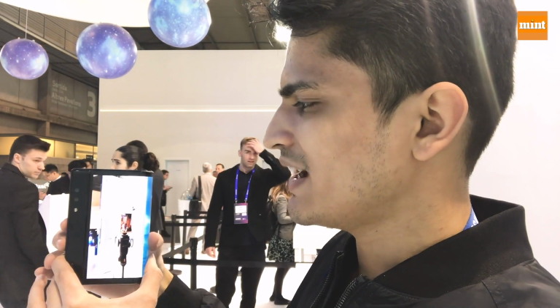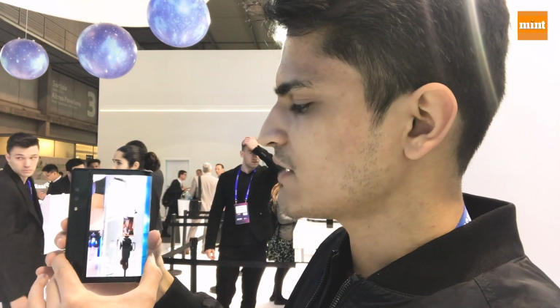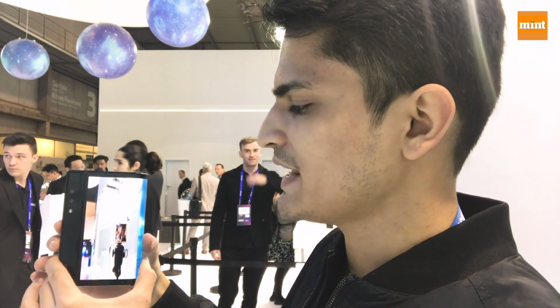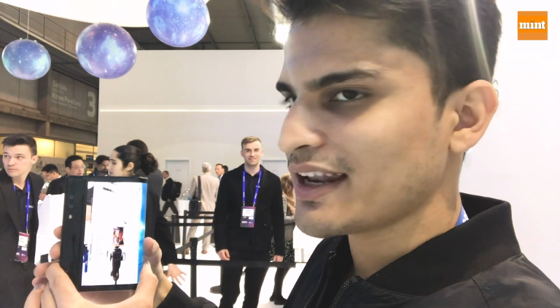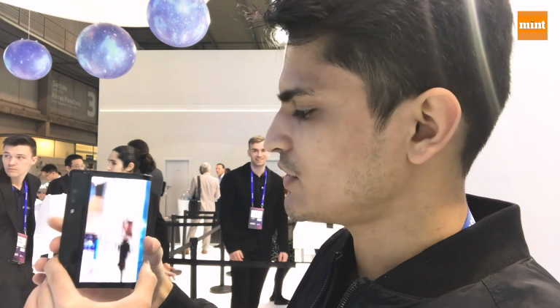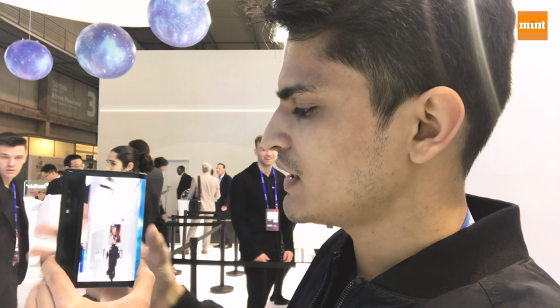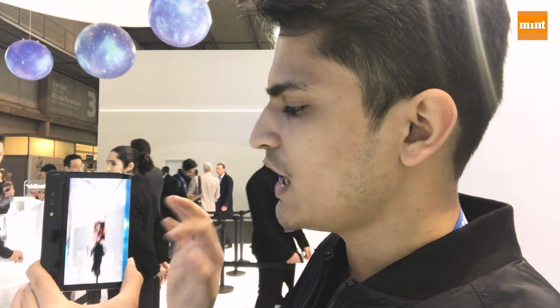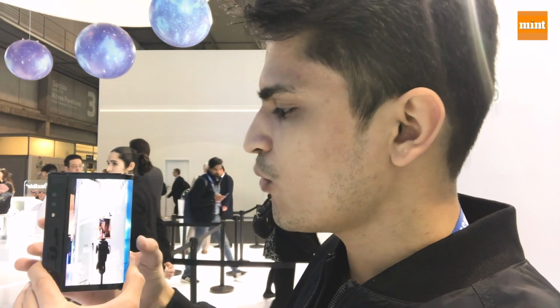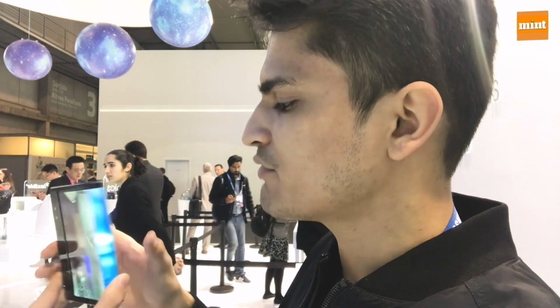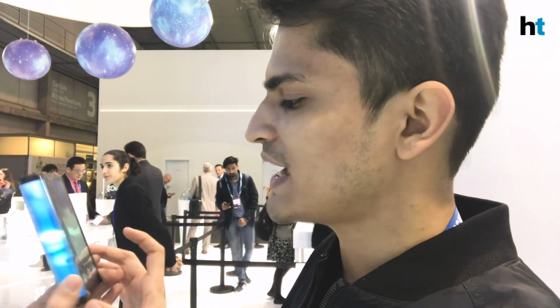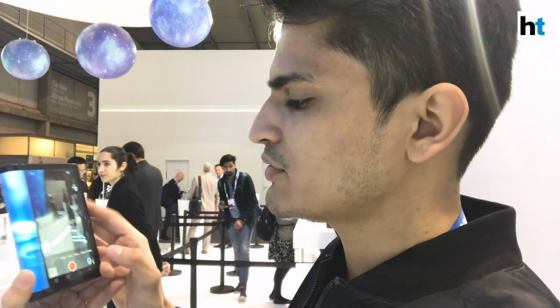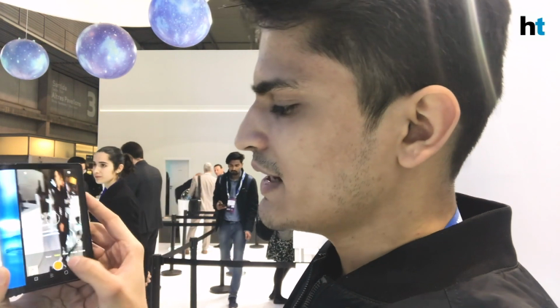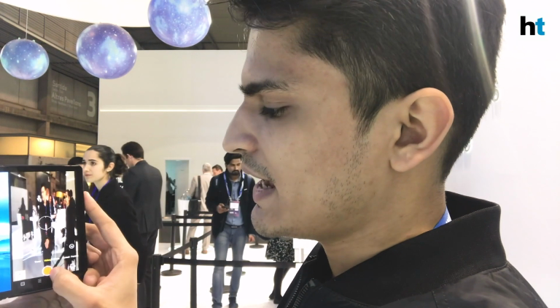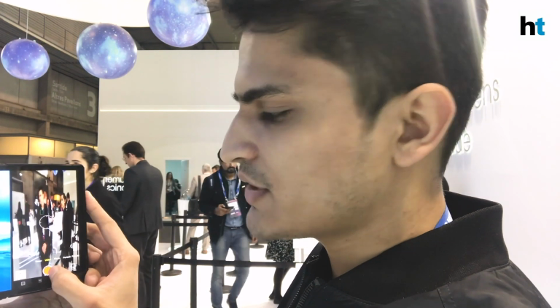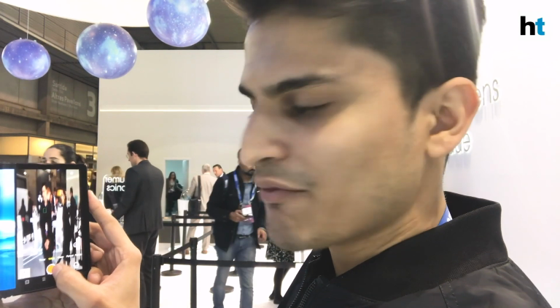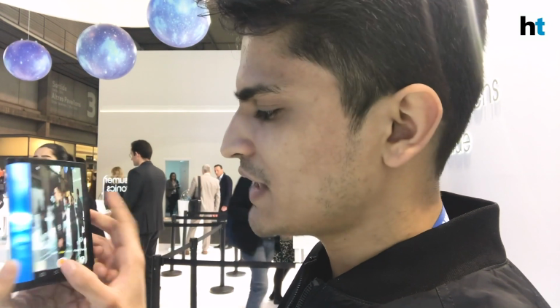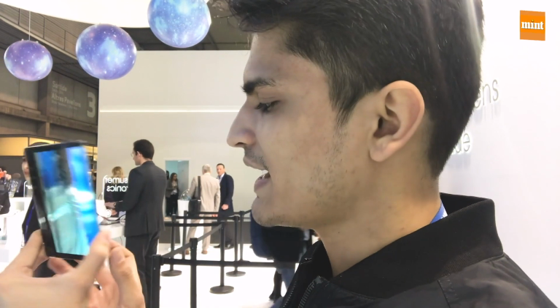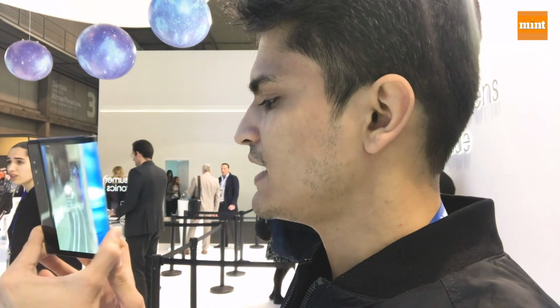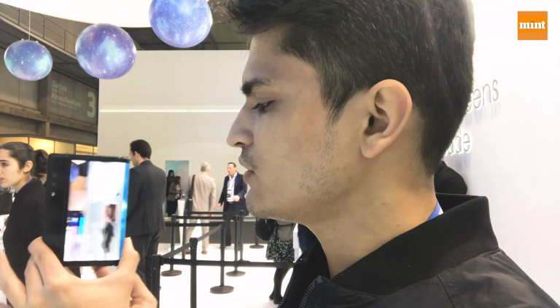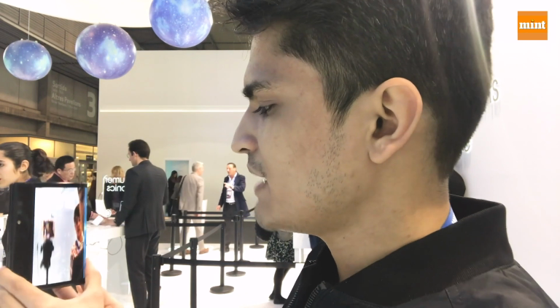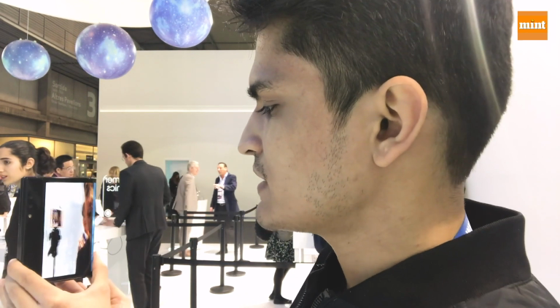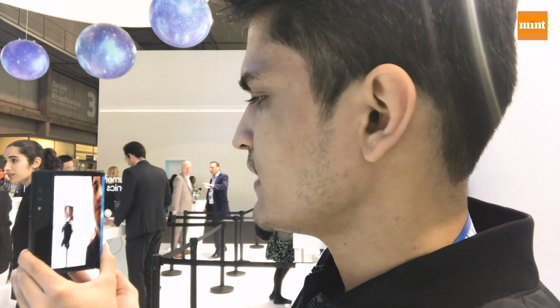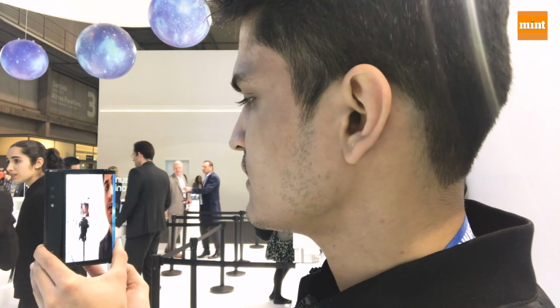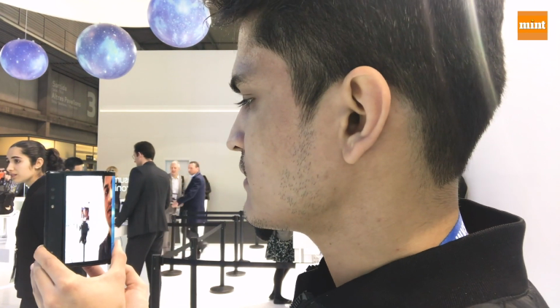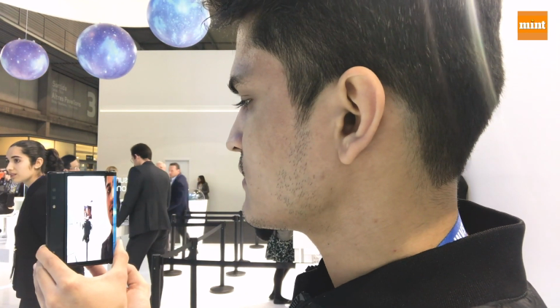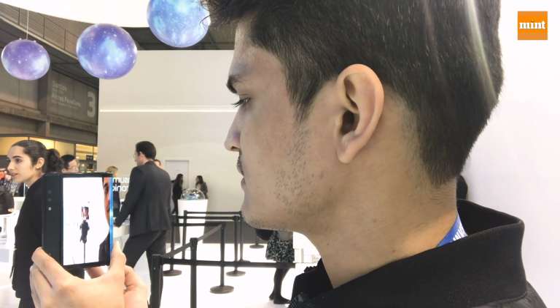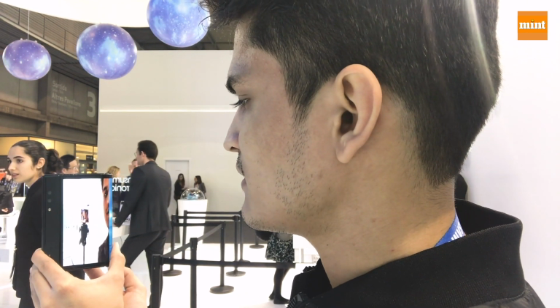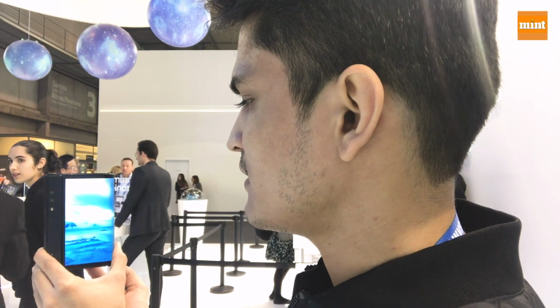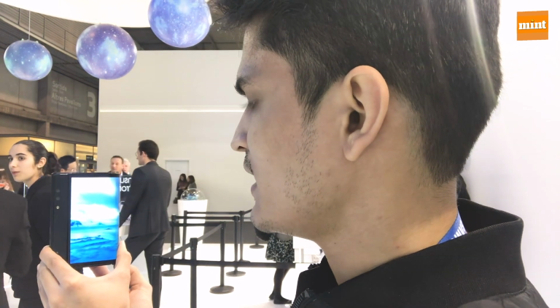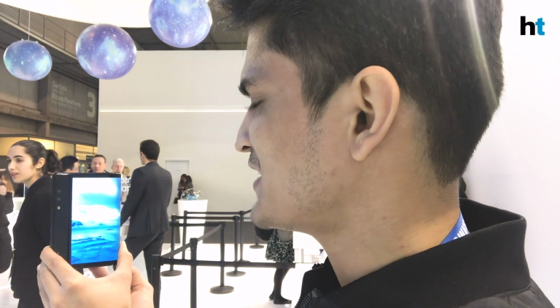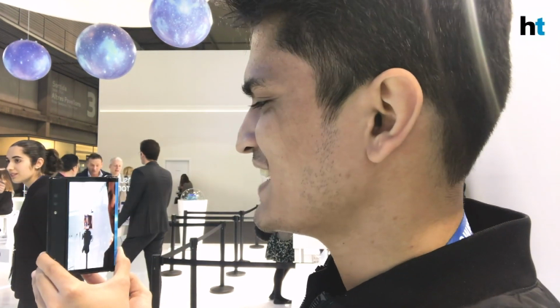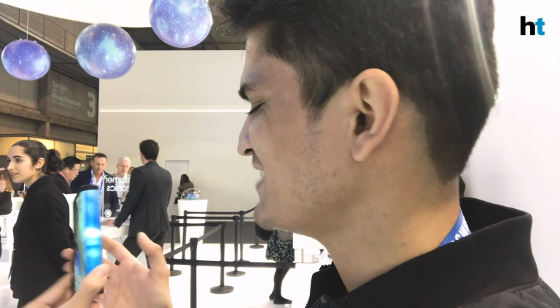It's a little finicky at times because you have to manage the camera button at the back, but that's how you take a selfie.